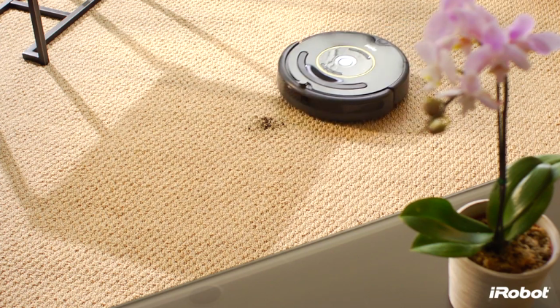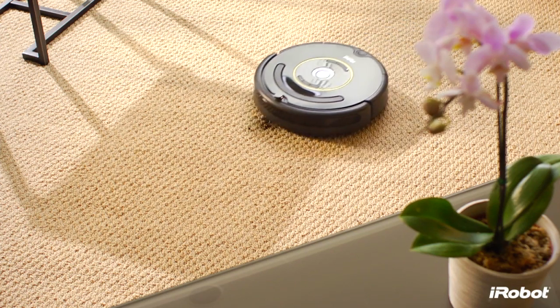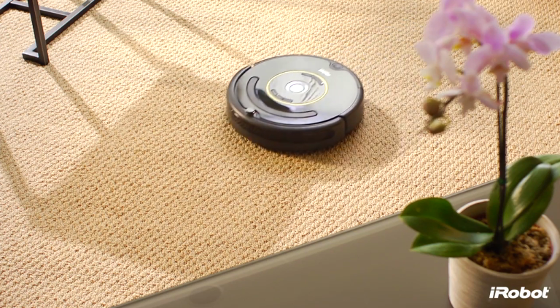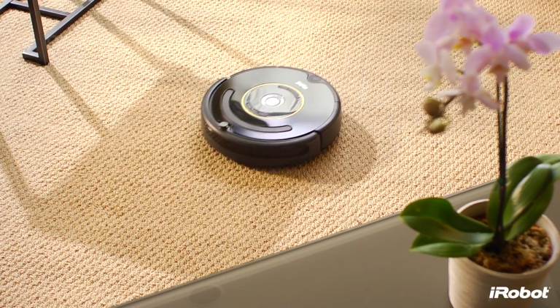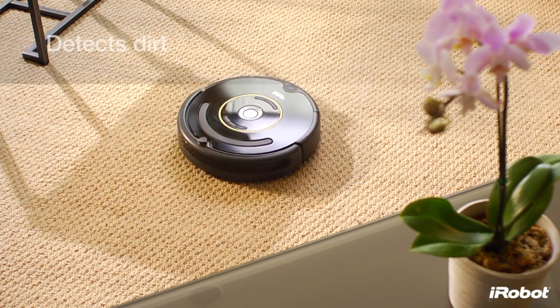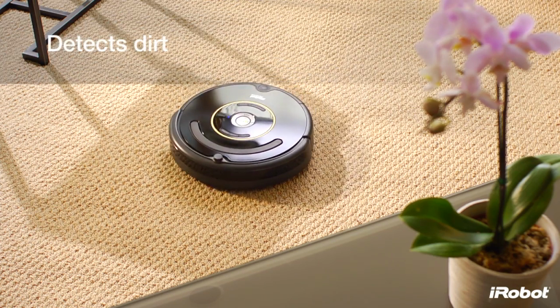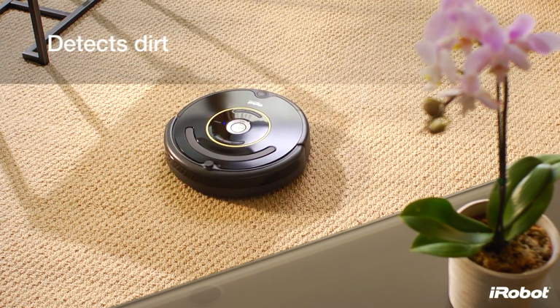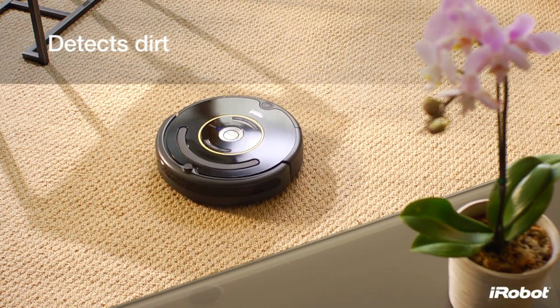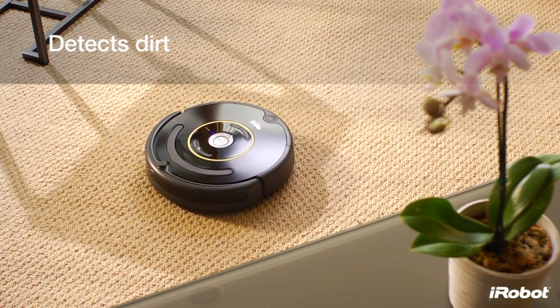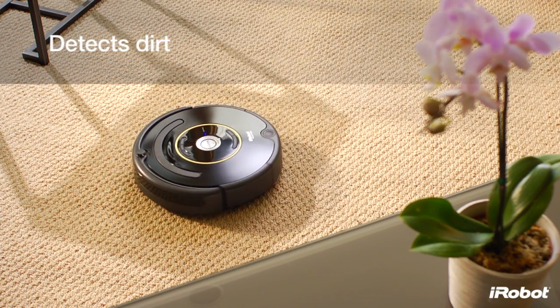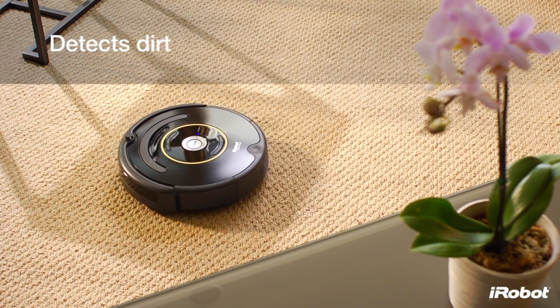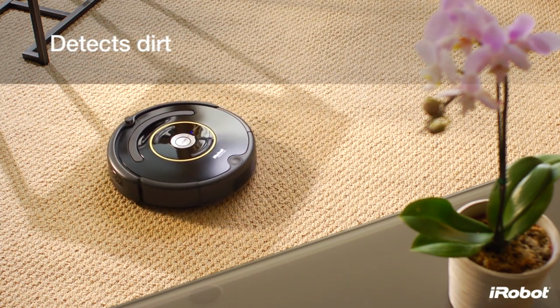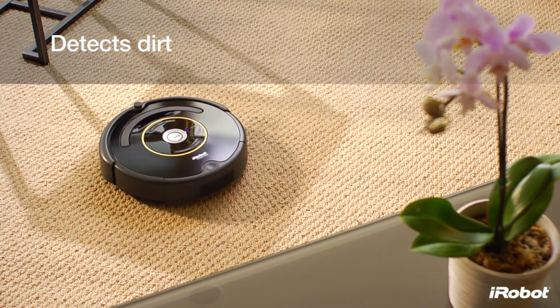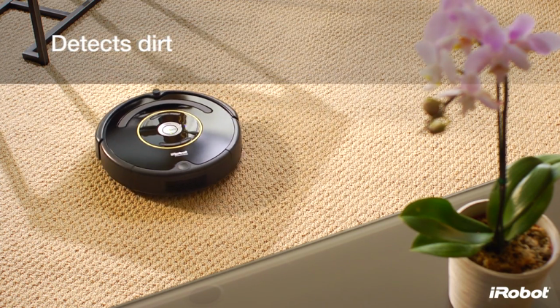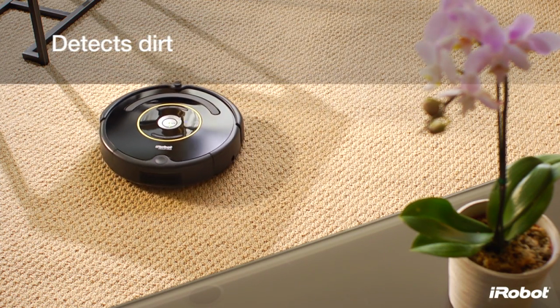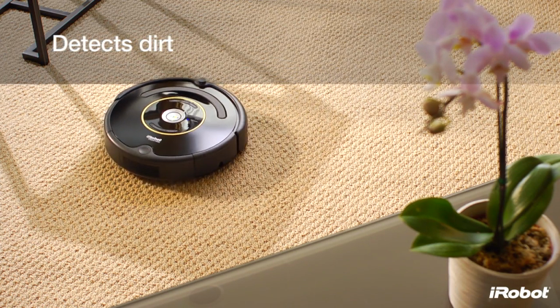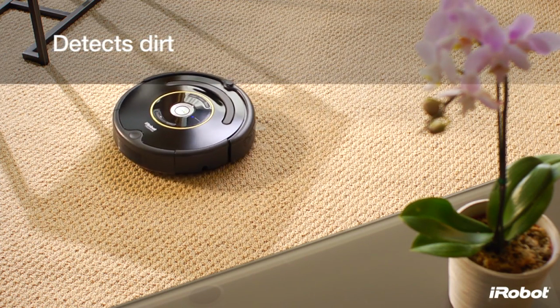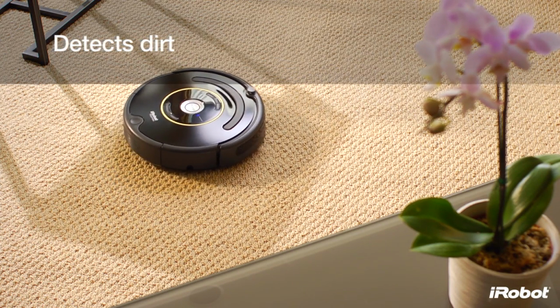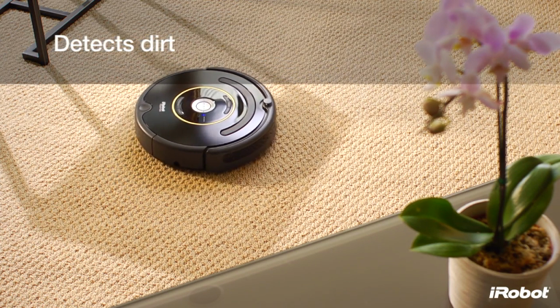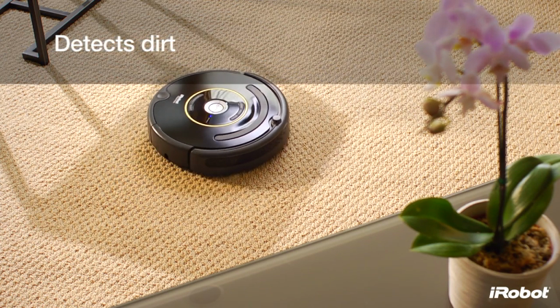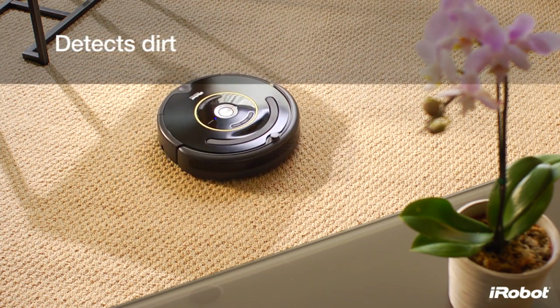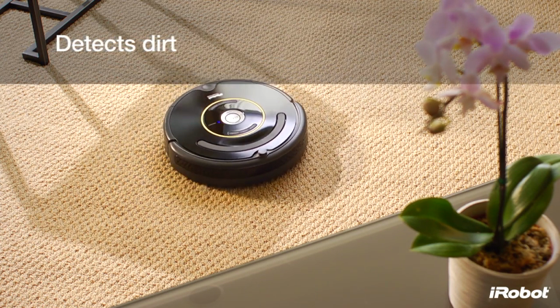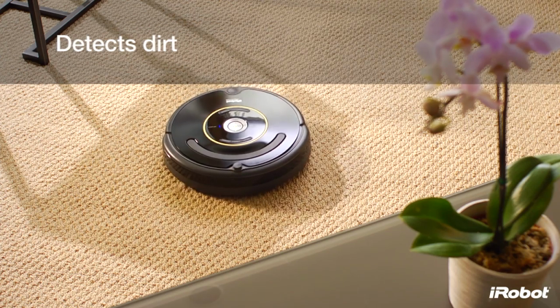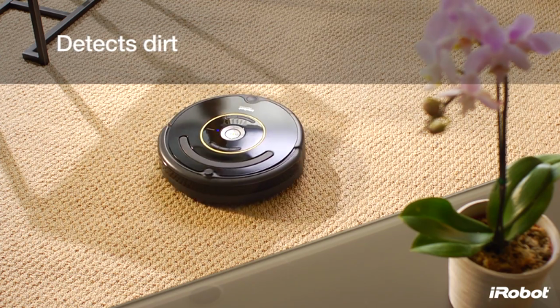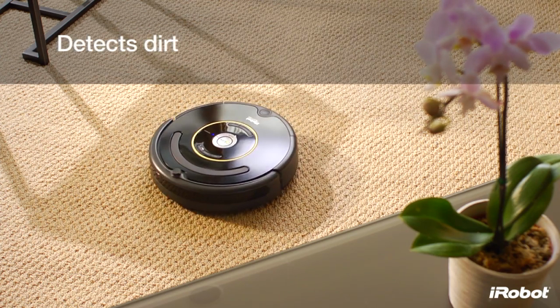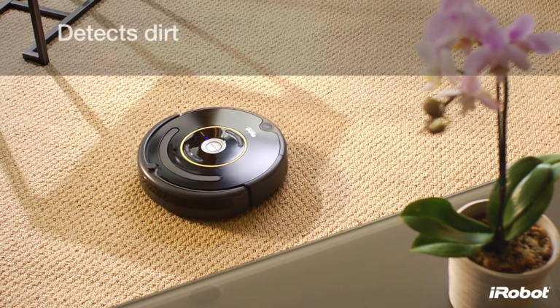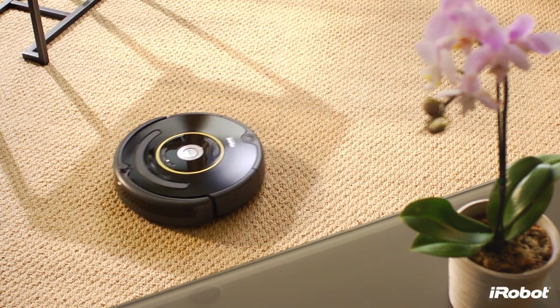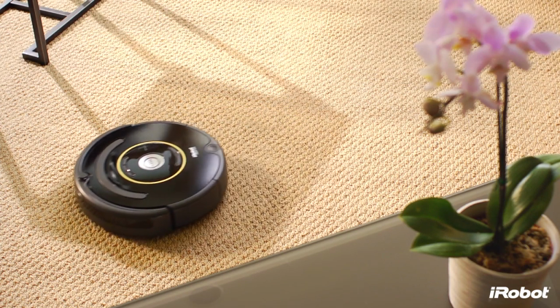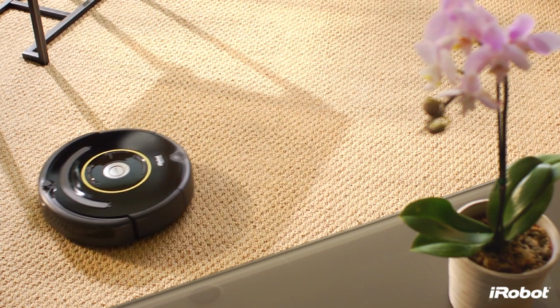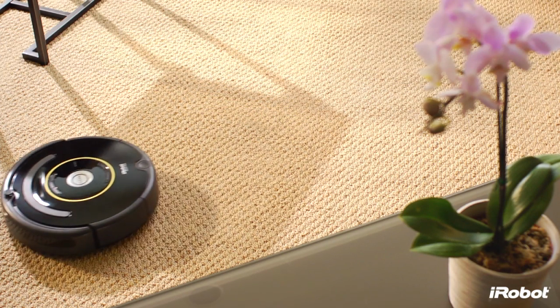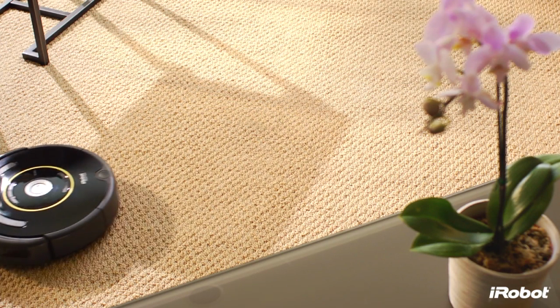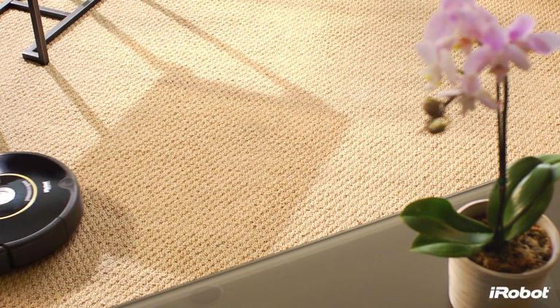With Dirt Detect, a feature of iAdapt, Roomba uses an acoustic sensor to find dirtier areas and then spends more time cleaning them.